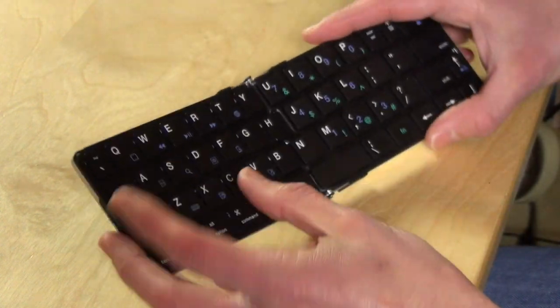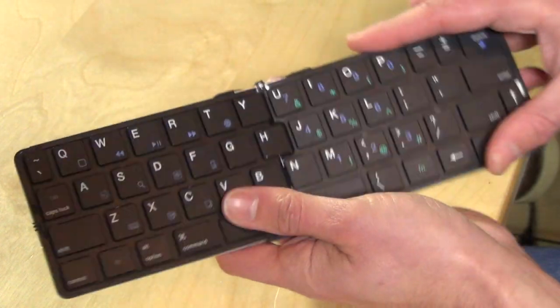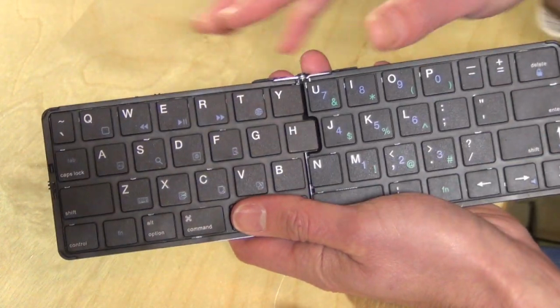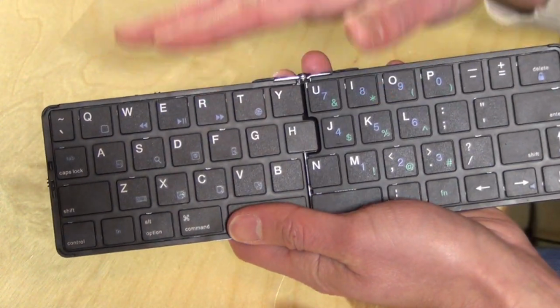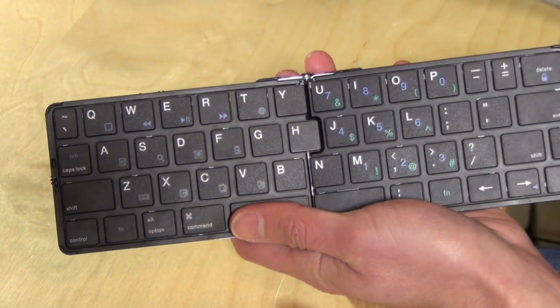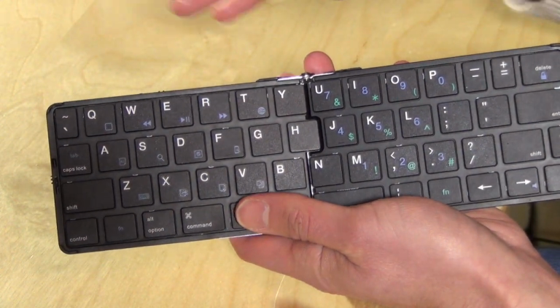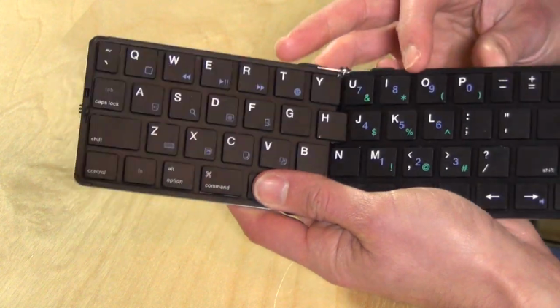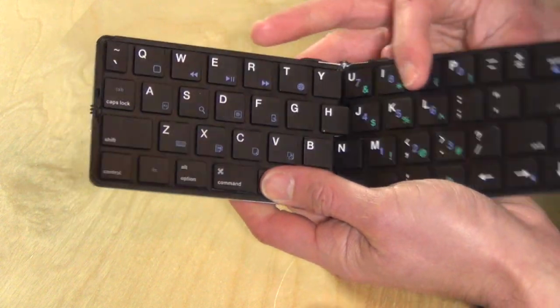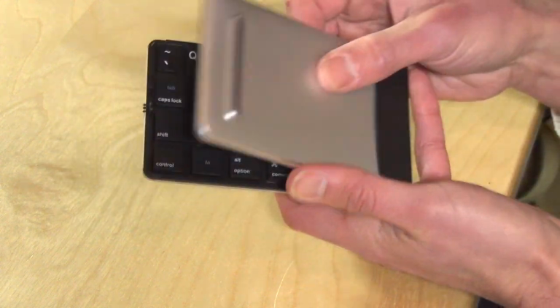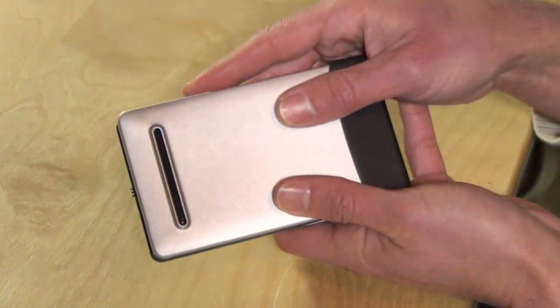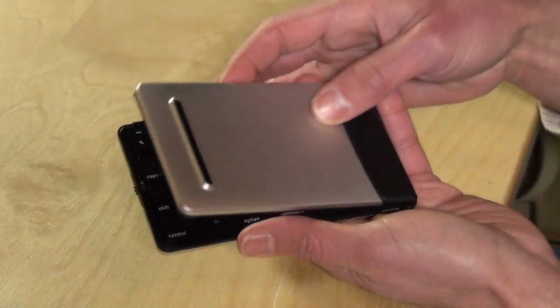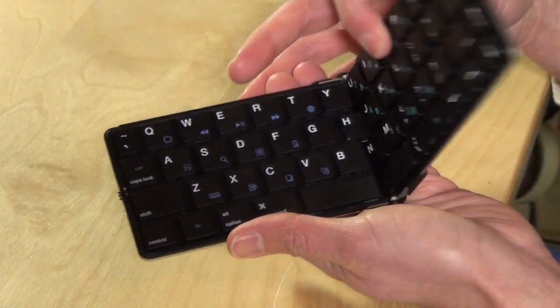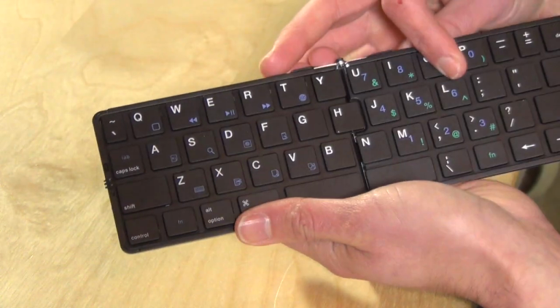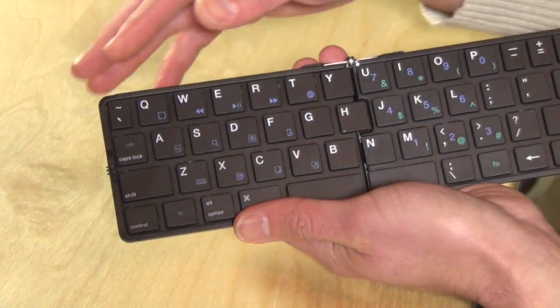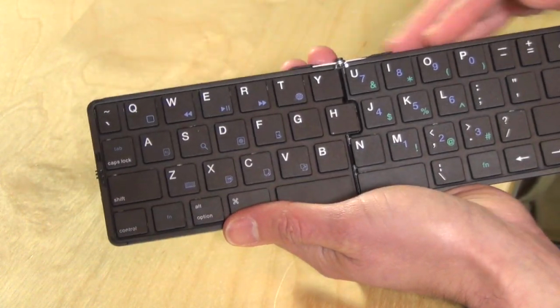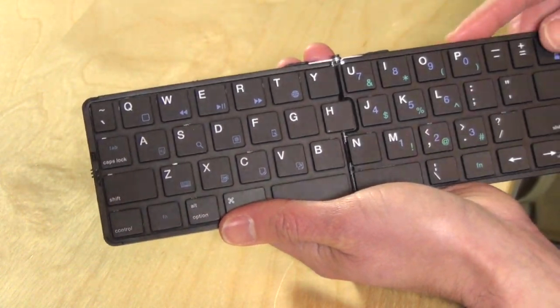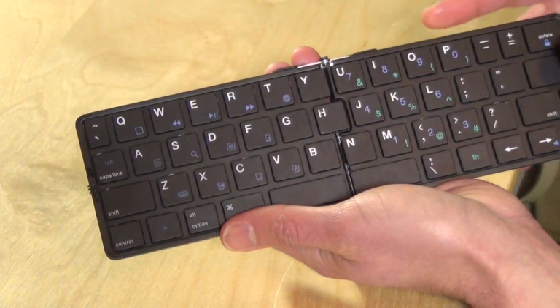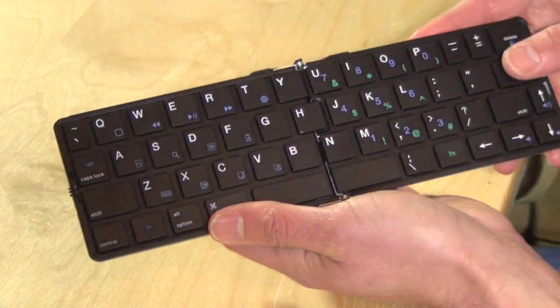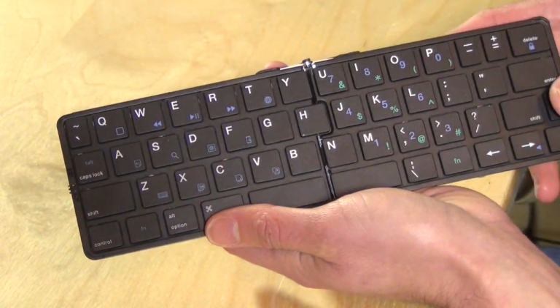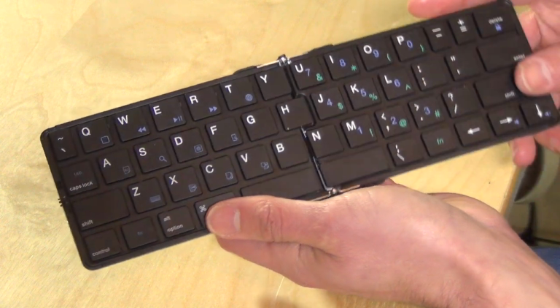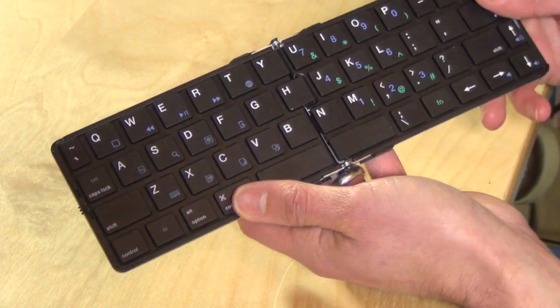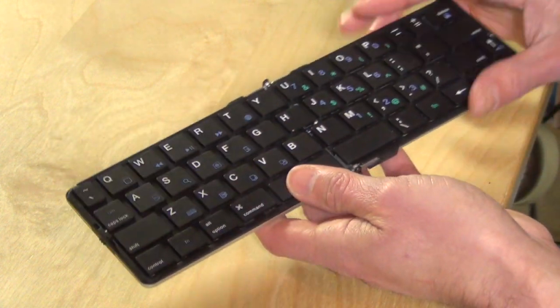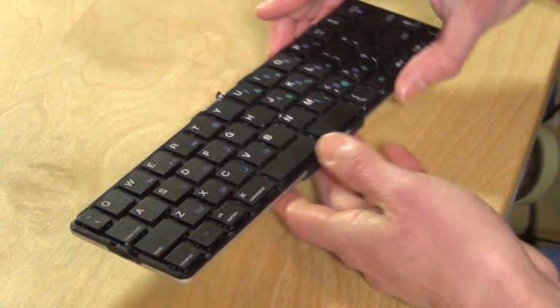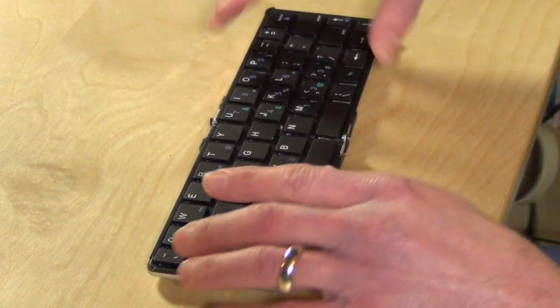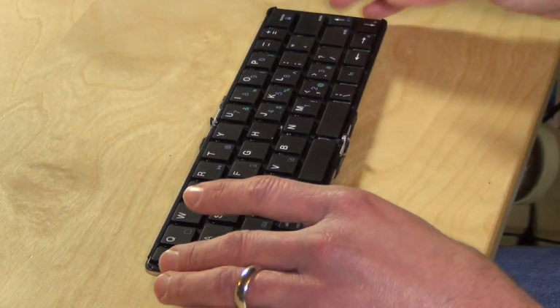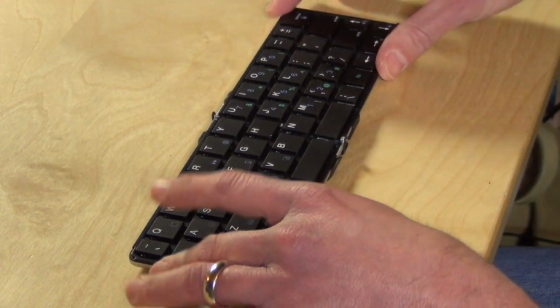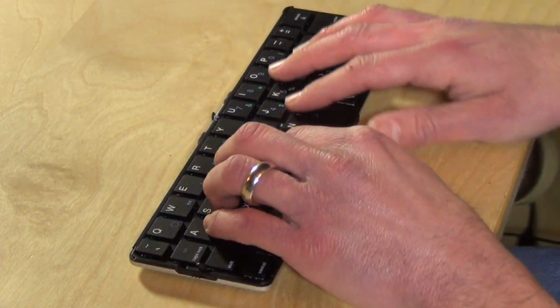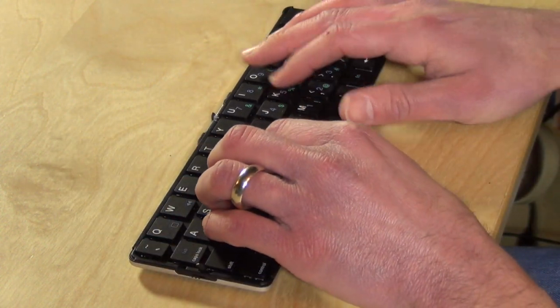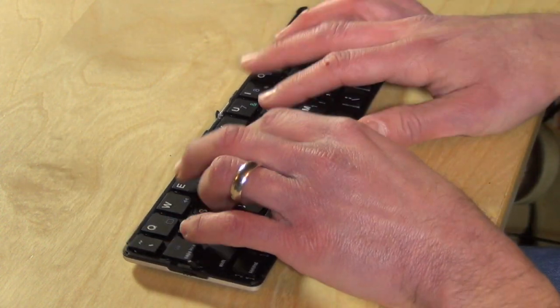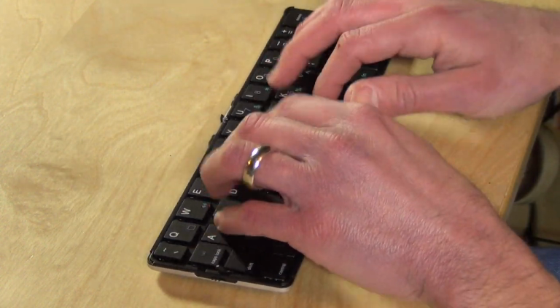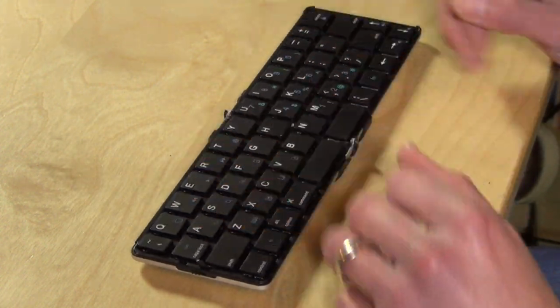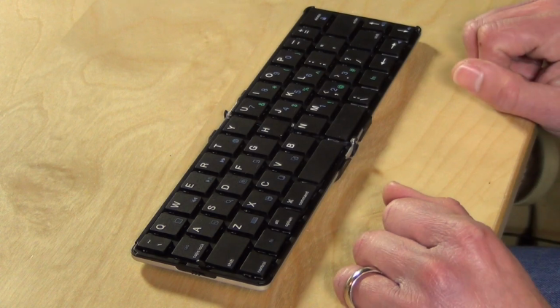It would have been nicer to just add a row — you really wouldn't have added all that much to the product by adding a row of numbers that you could hit more normally, because the key size was adequate for me, and I'm very particular about my typing.